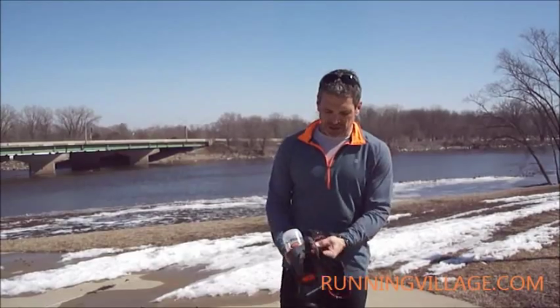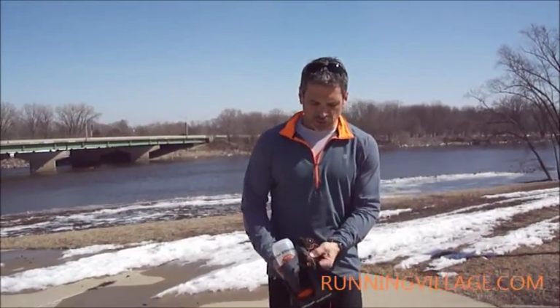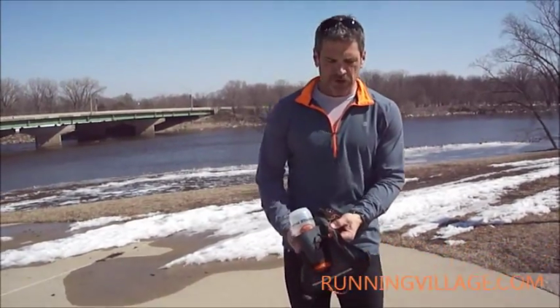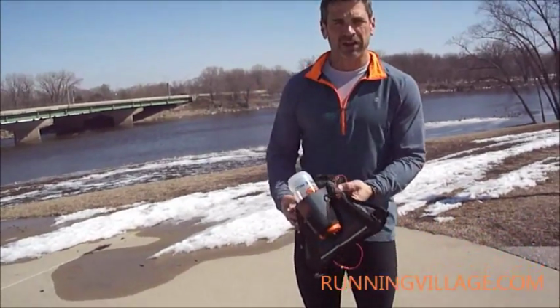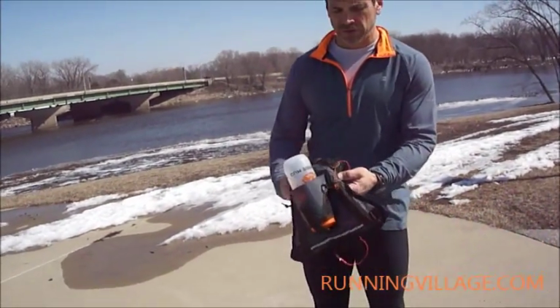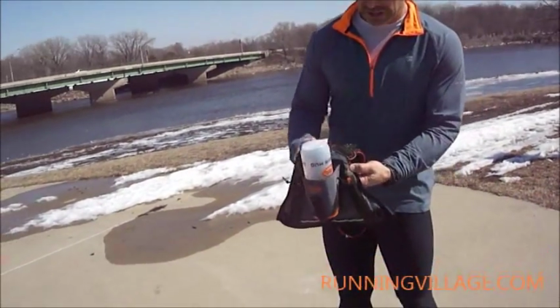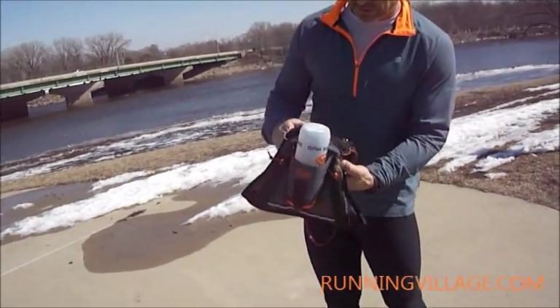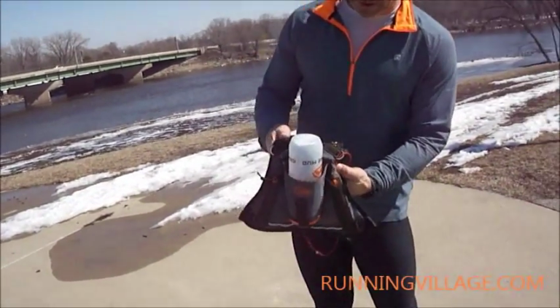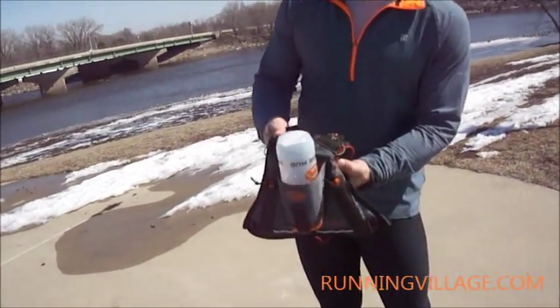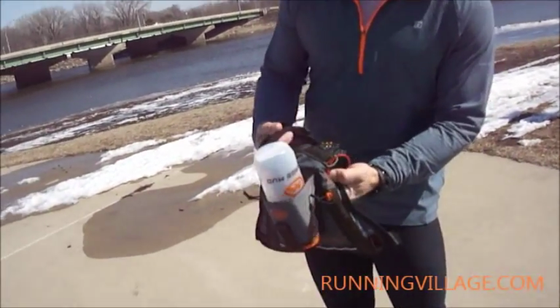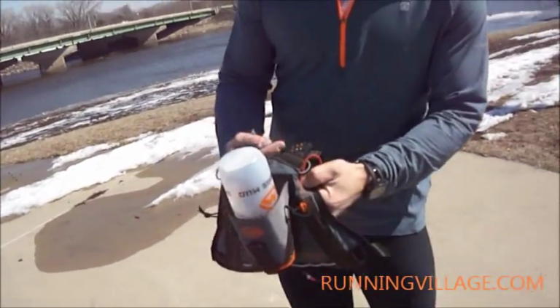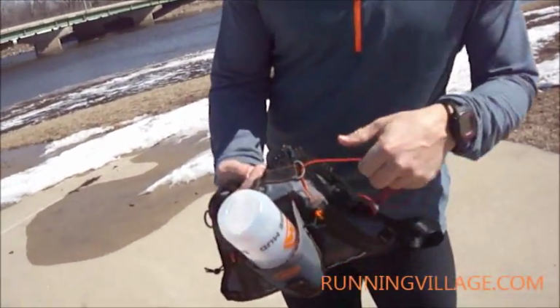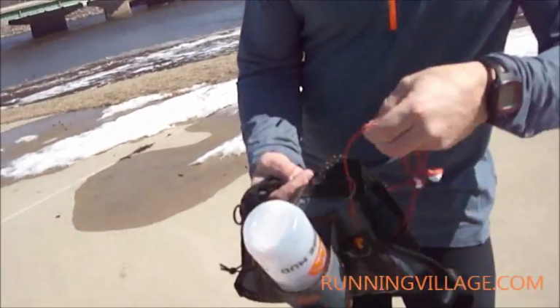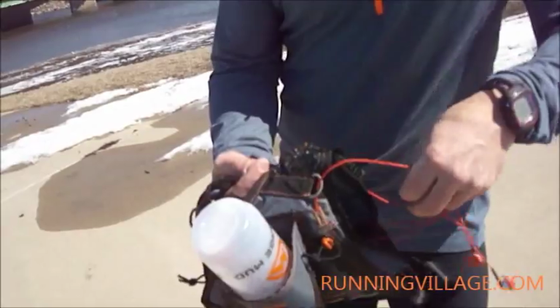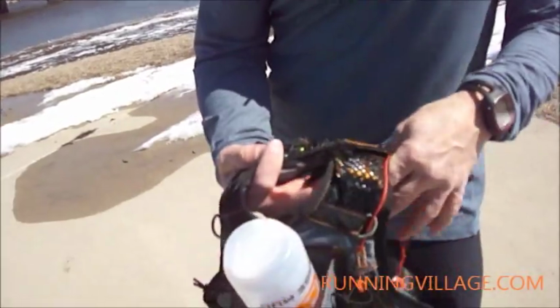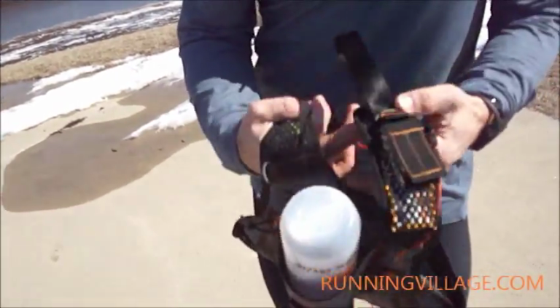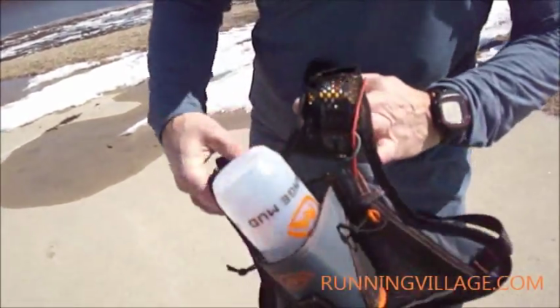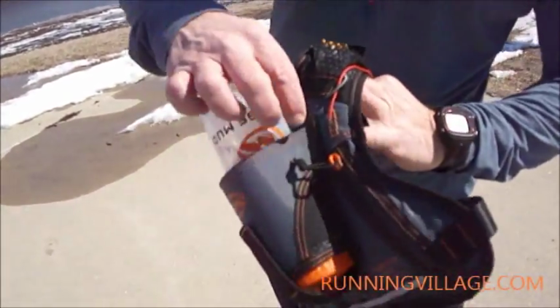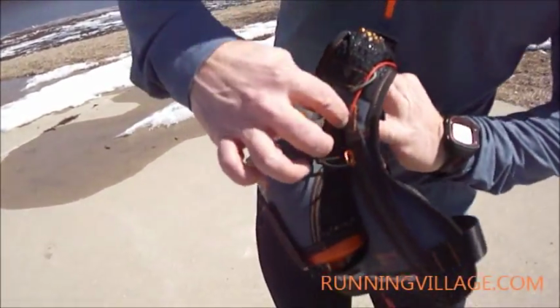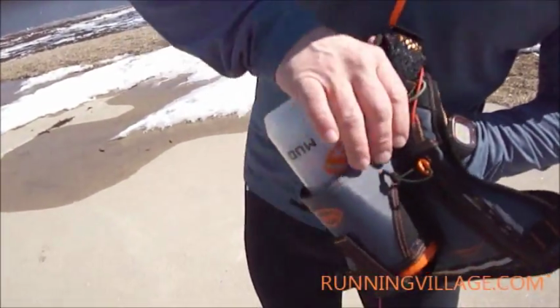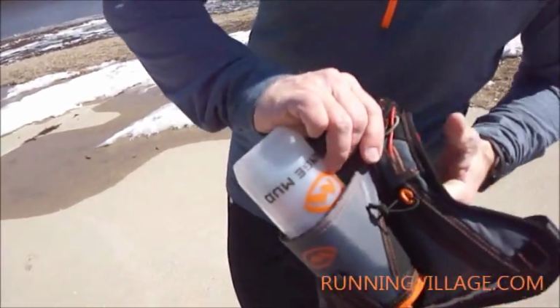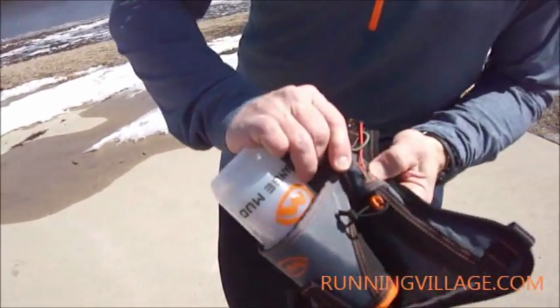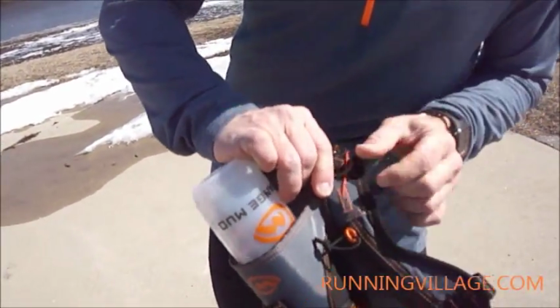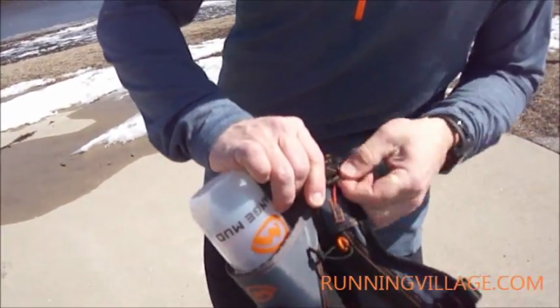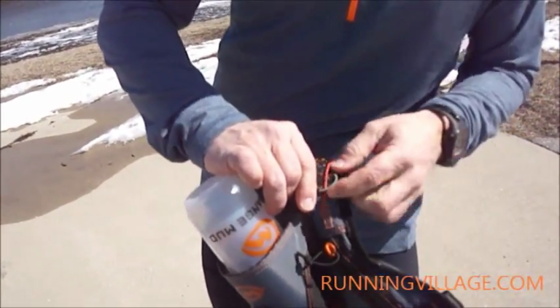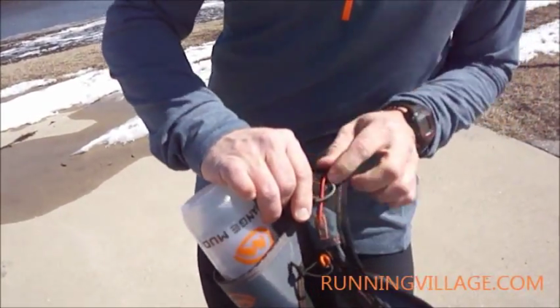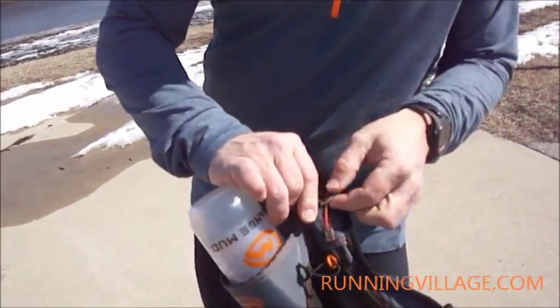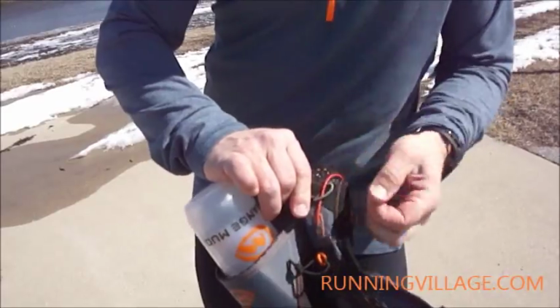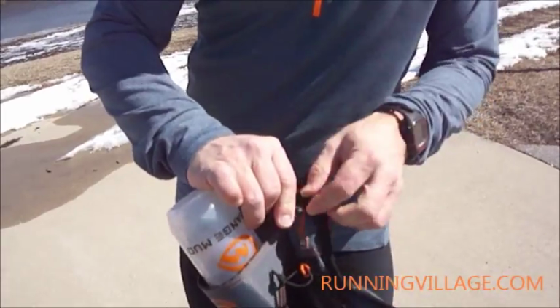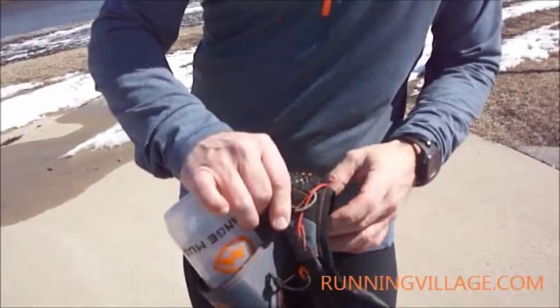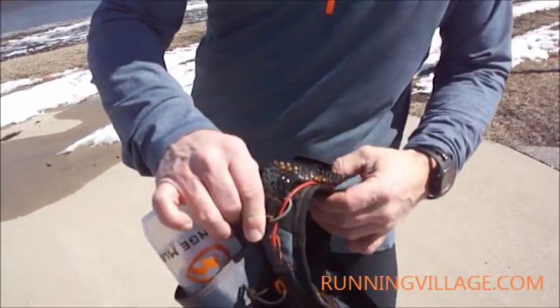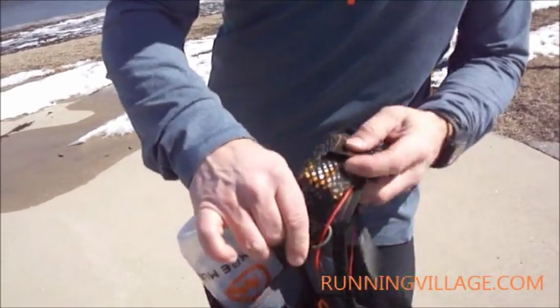It's got a hole here for your headphones. I'm not a huge headphone user, but I wanted to bring them out so you can see it slides right up through here. There's a little carabiner and a little loop to guide everything through.